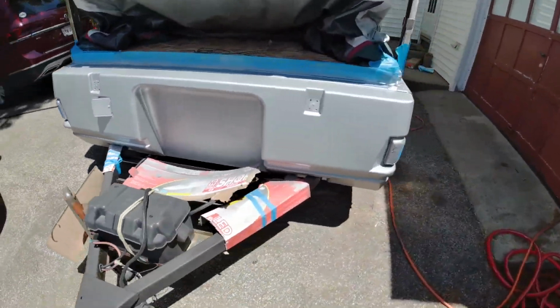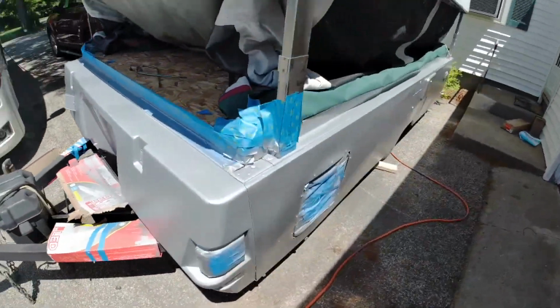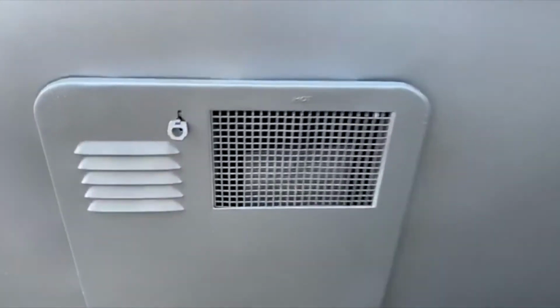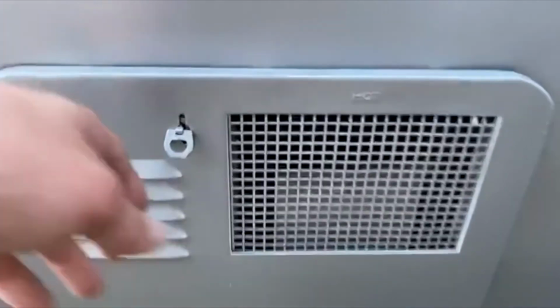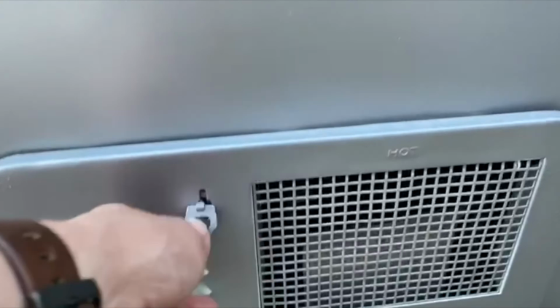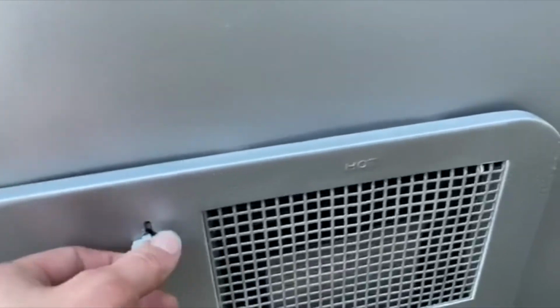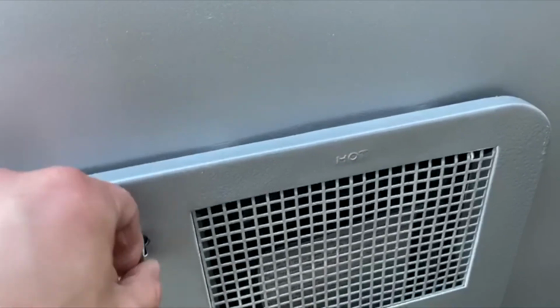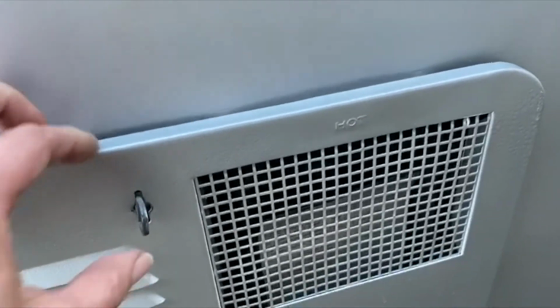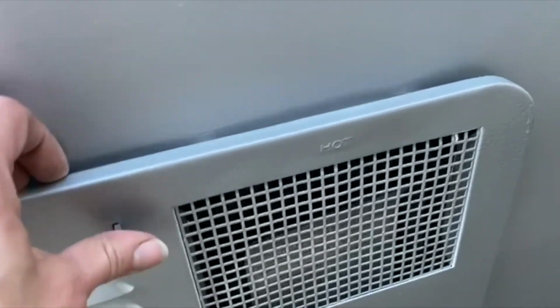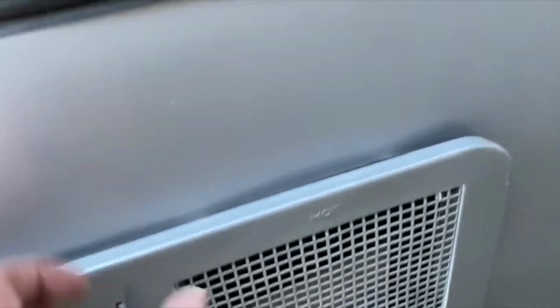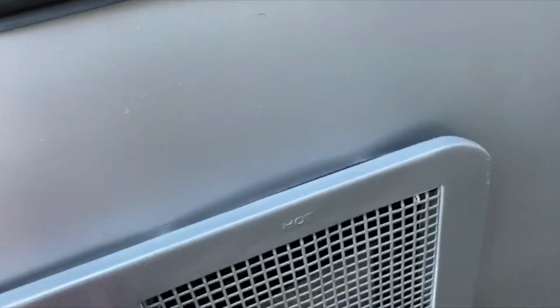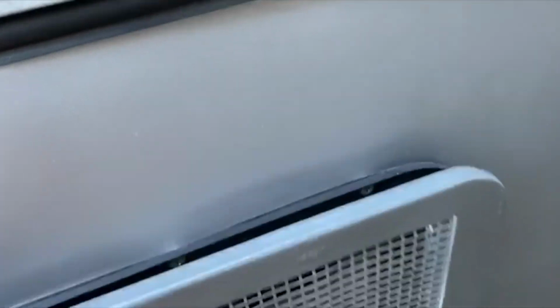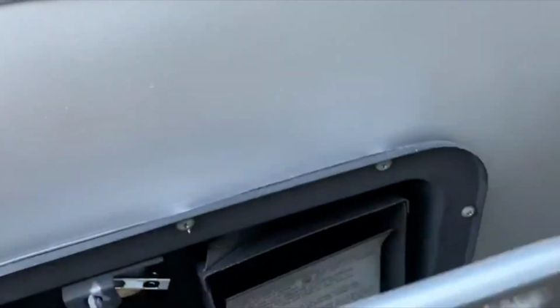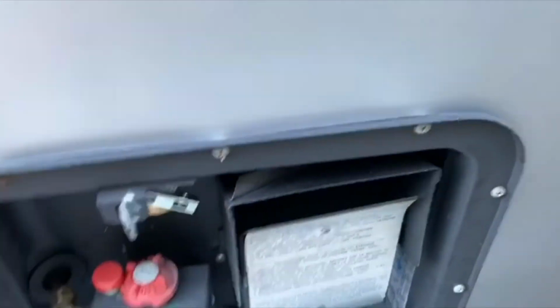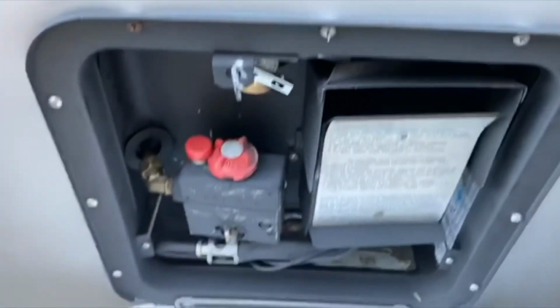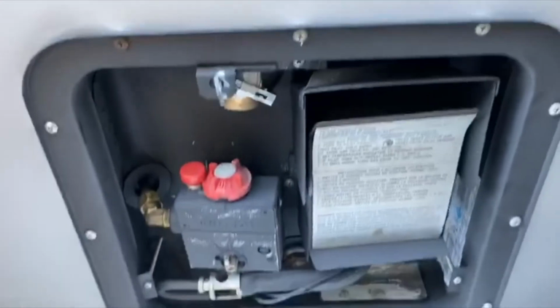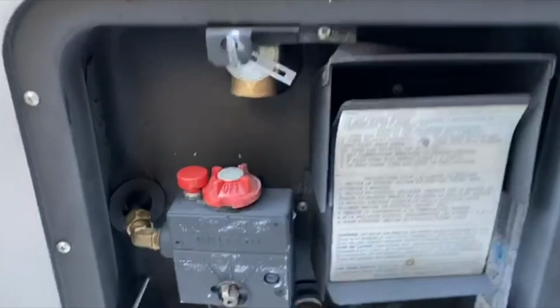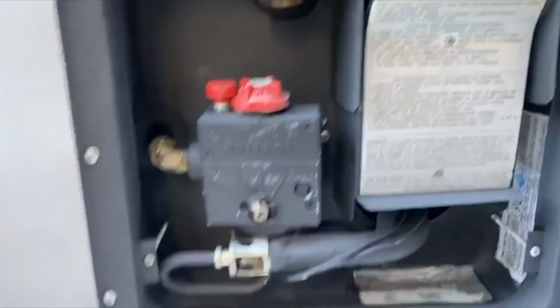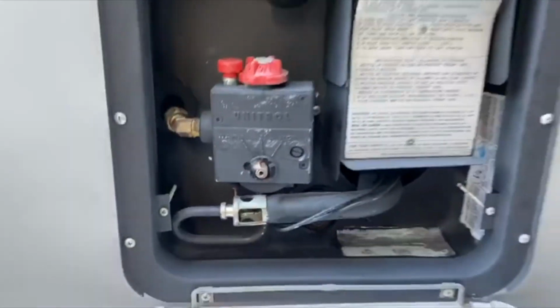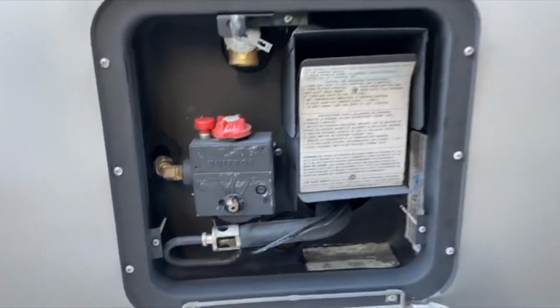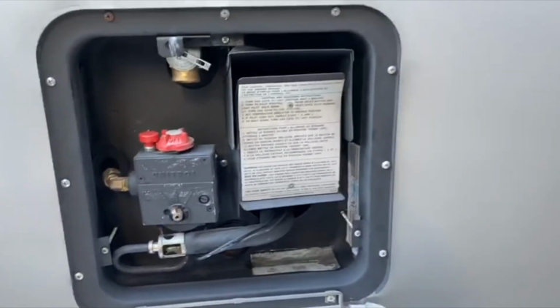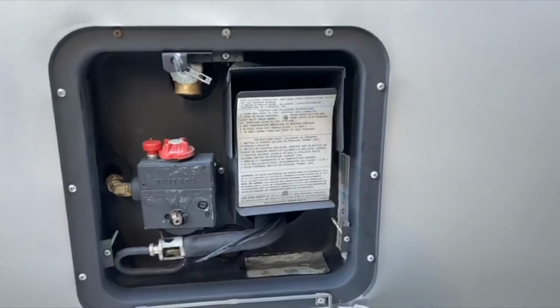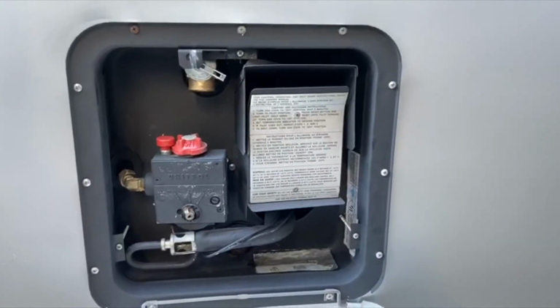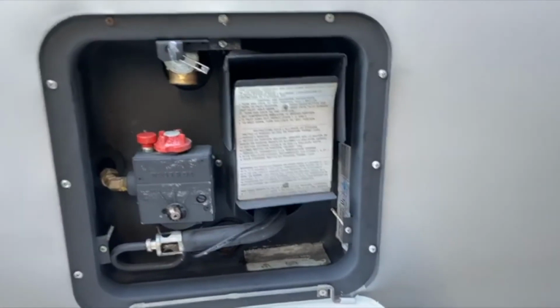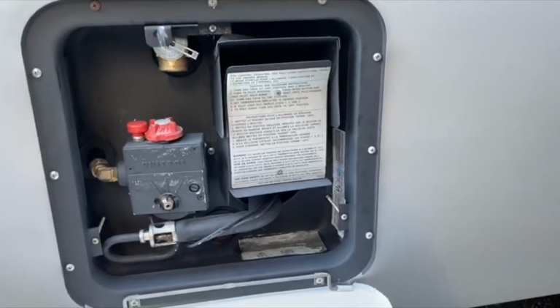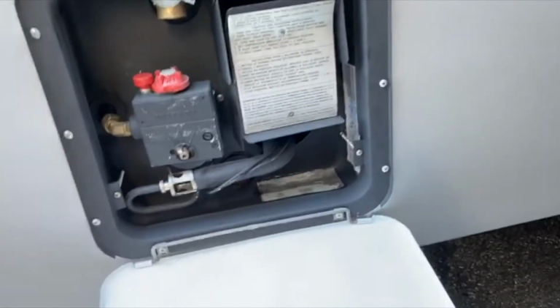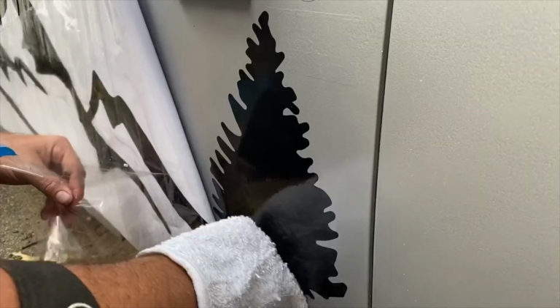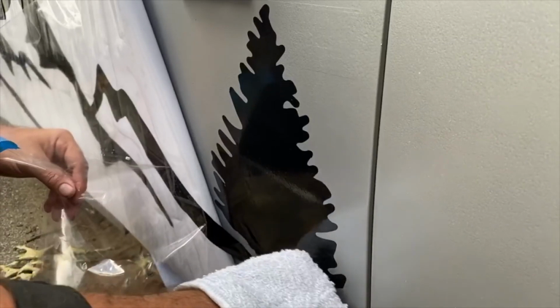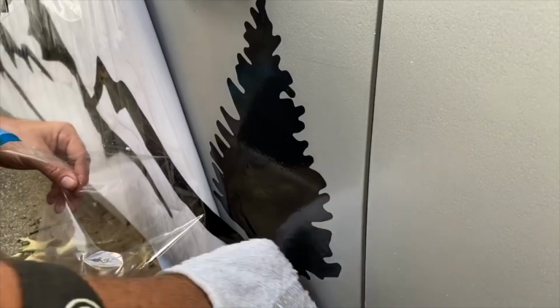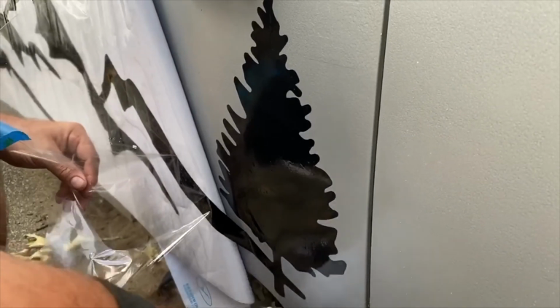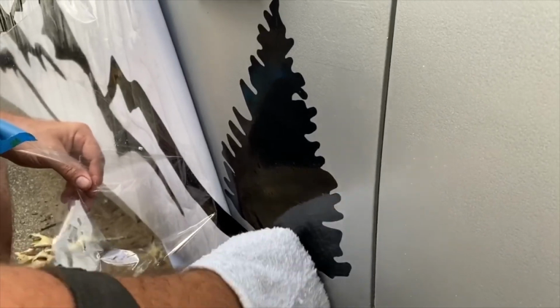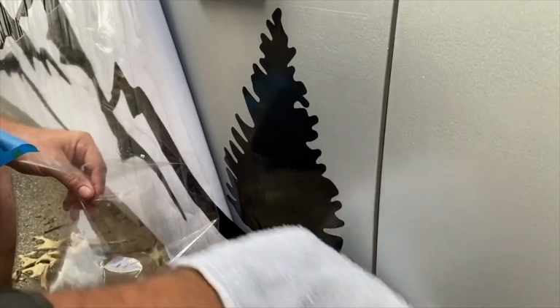Here's the water heater finished and ready to go. We cleaned up the inside with high-temperature paint and the outside with regular paint. Here we were putting on decals to clean up the outside and give it a little bit of personality.